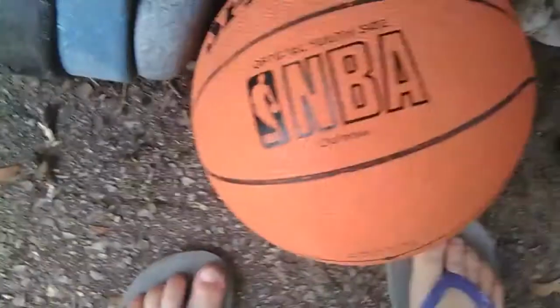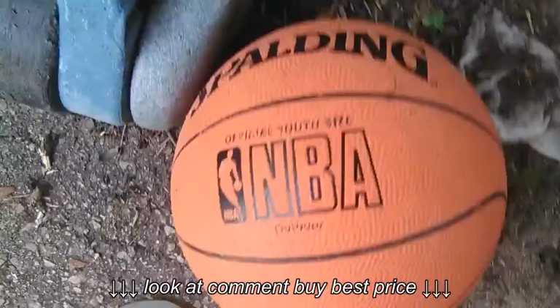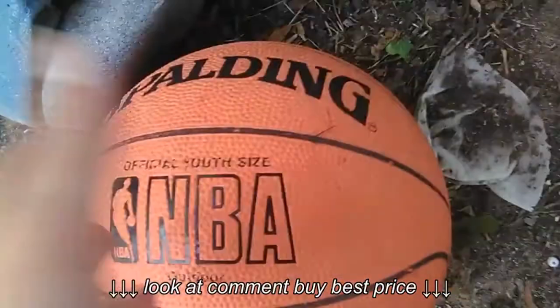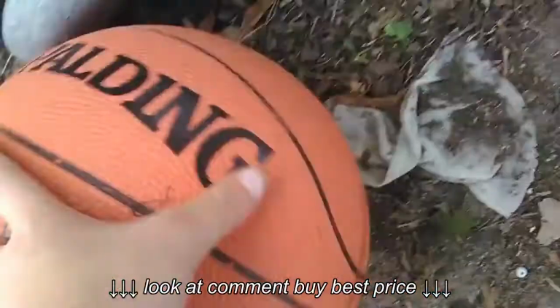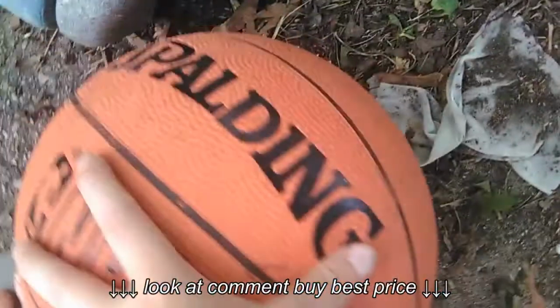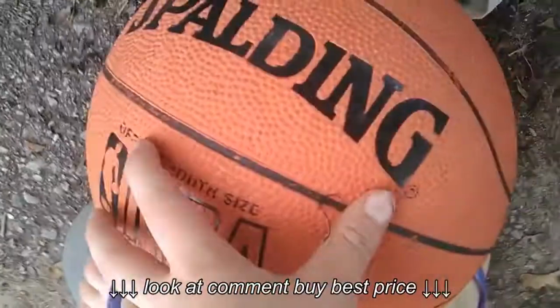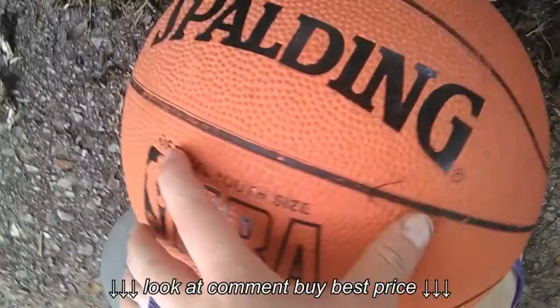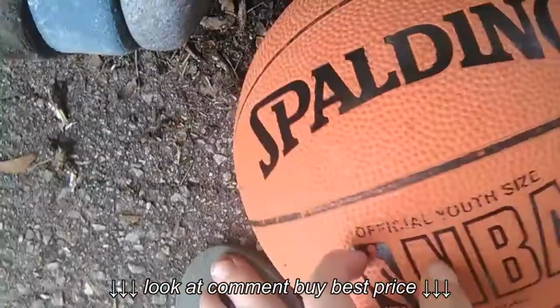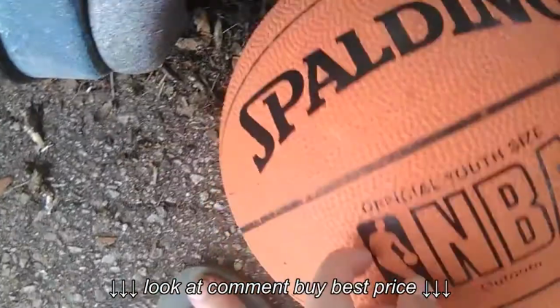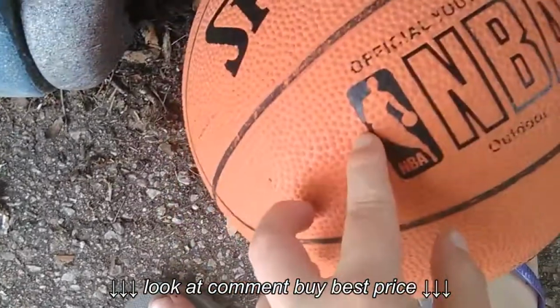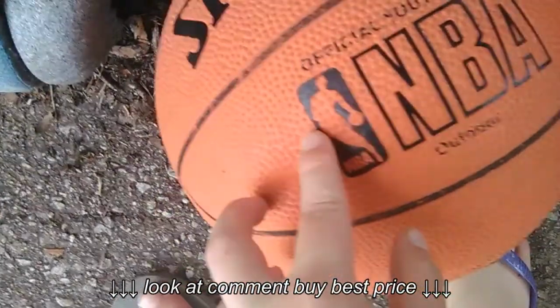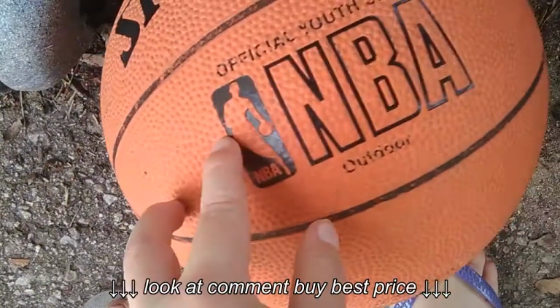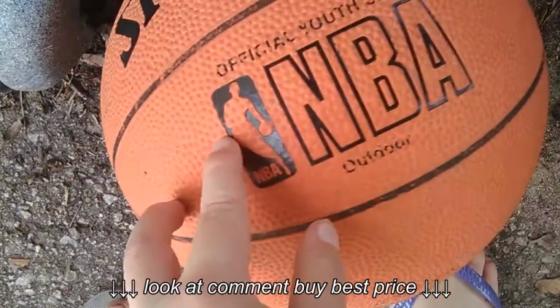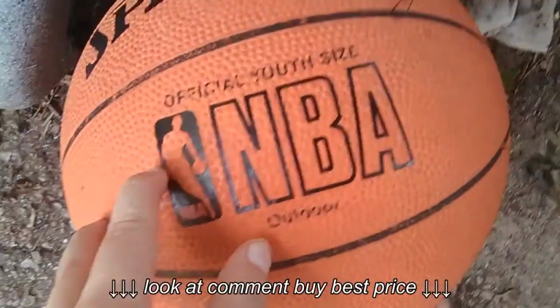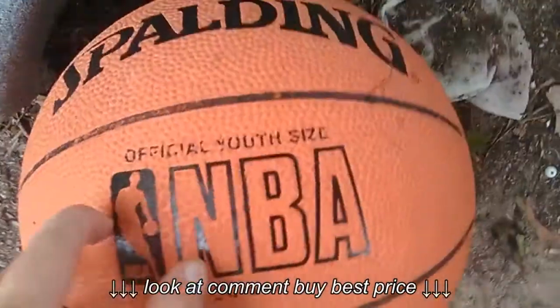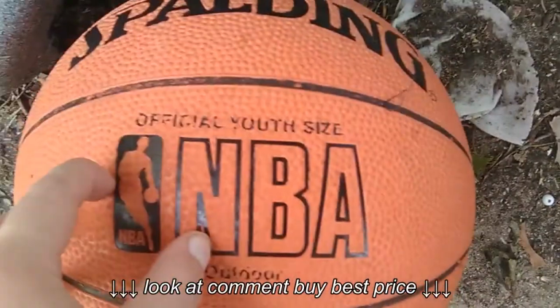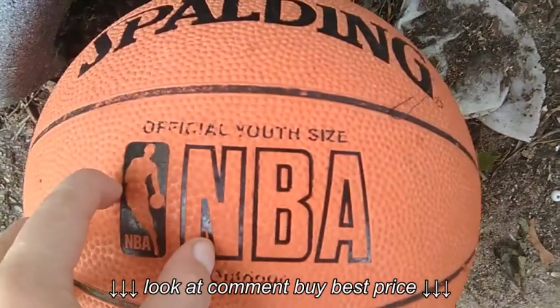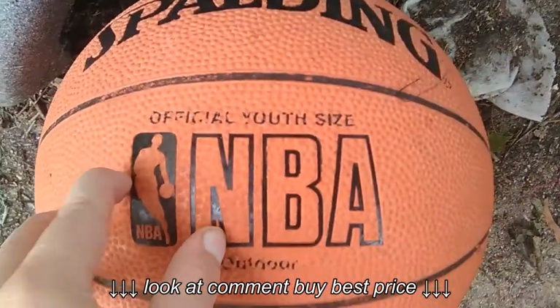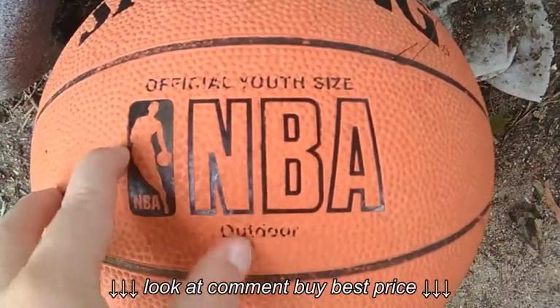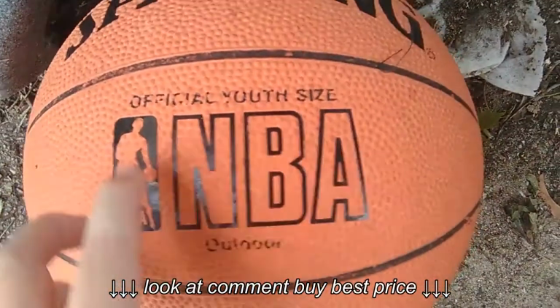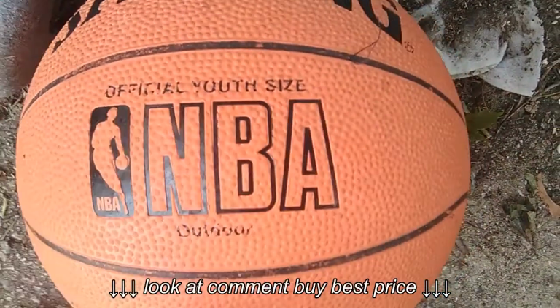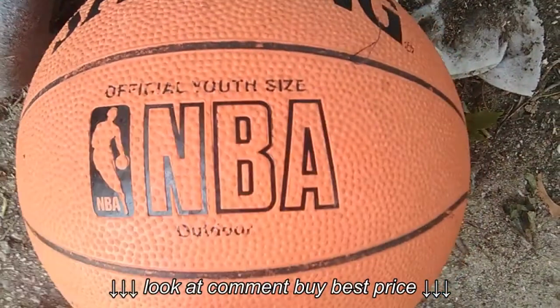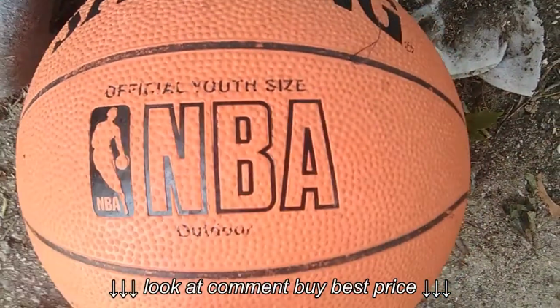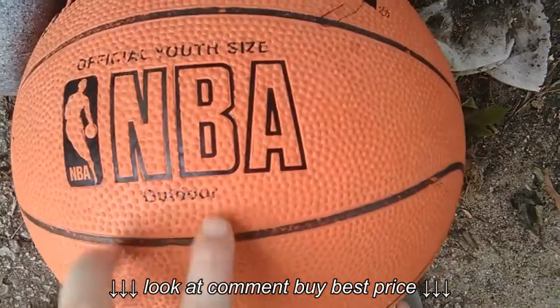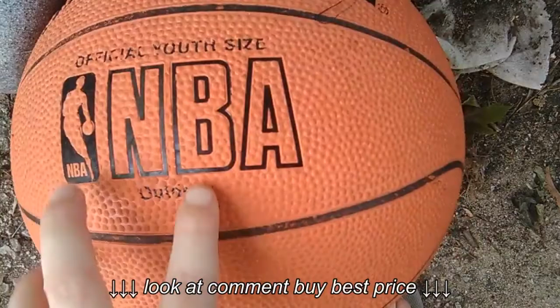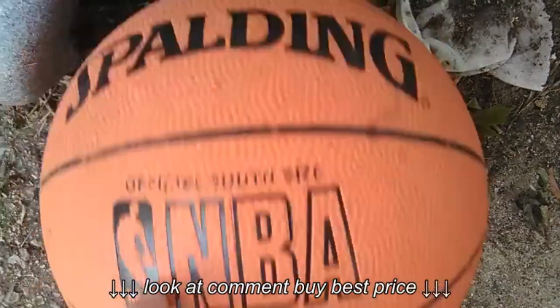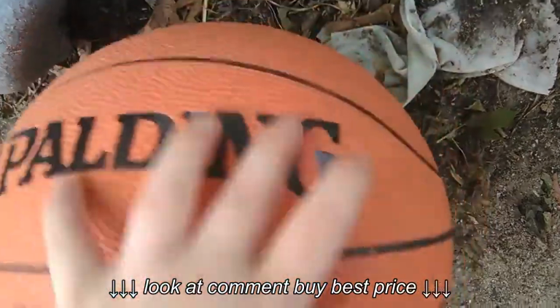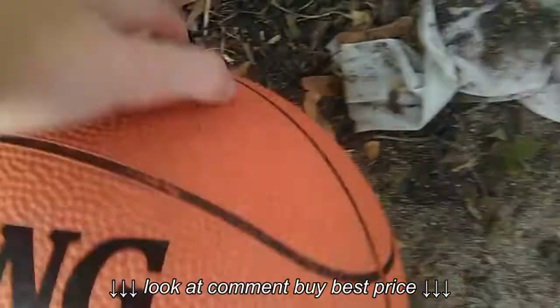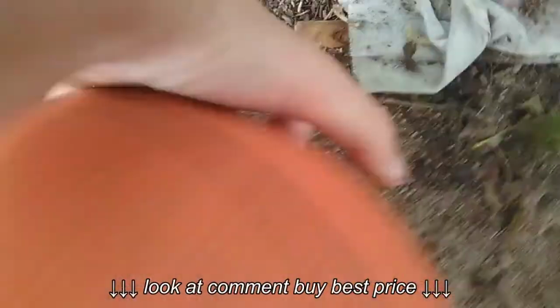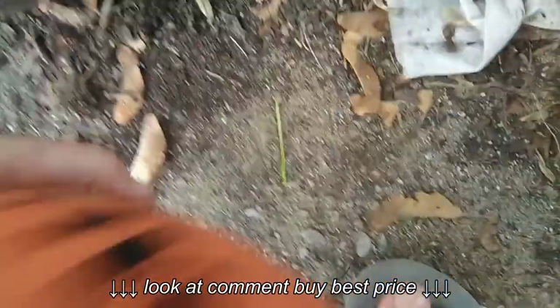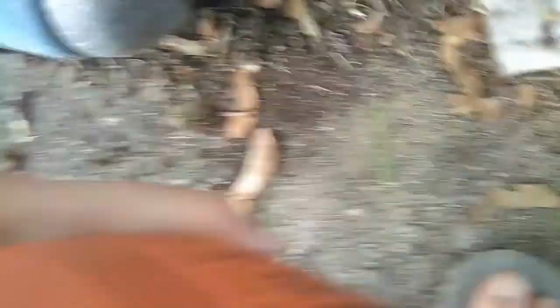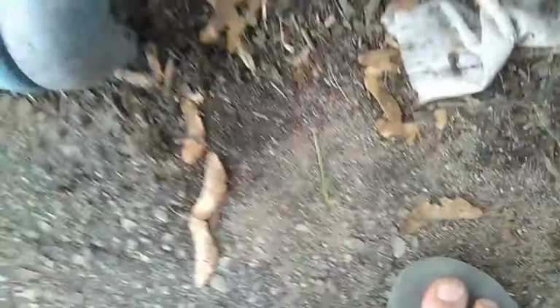I just made it with one hand. So yeah, that's my two basketballs review. Like, comment, do the good stuff. Bye guys.